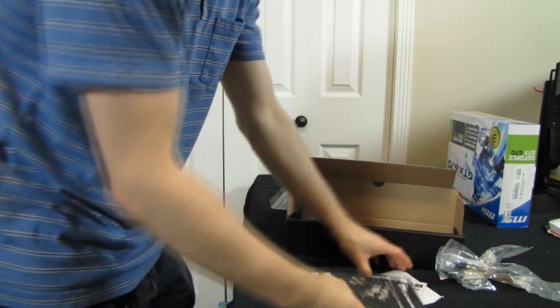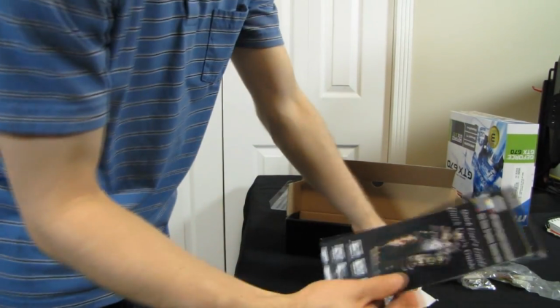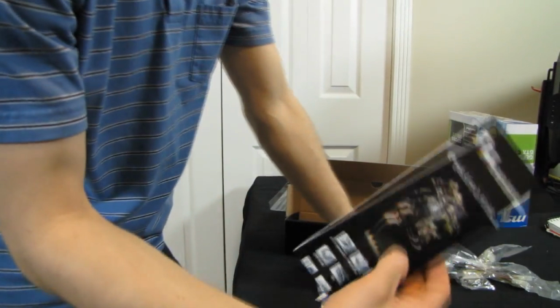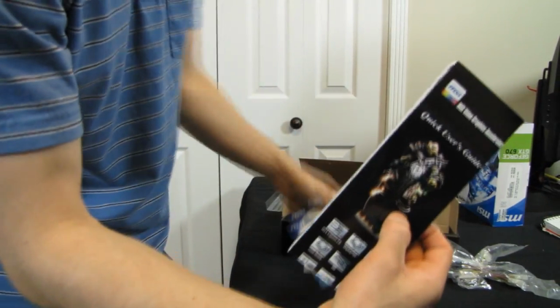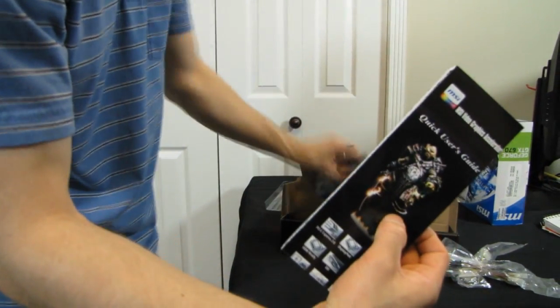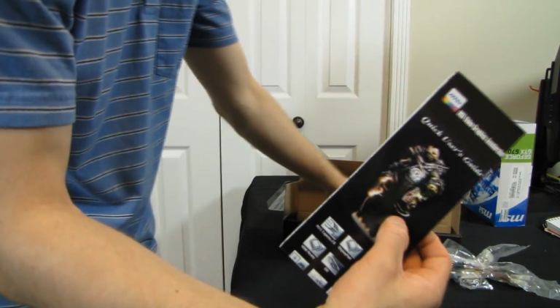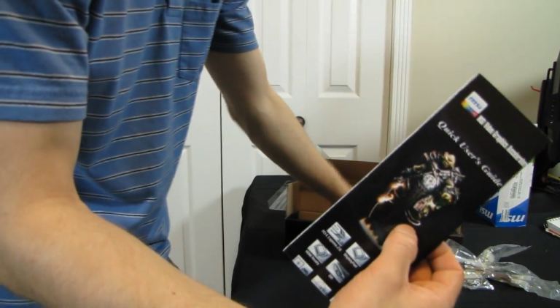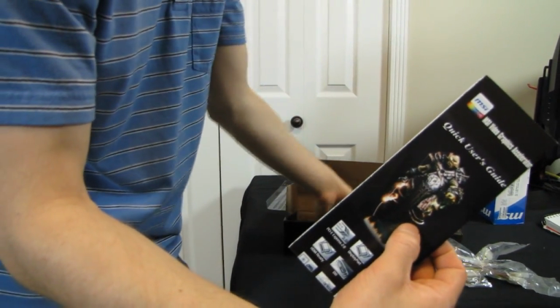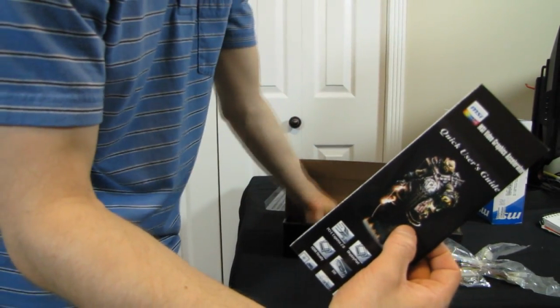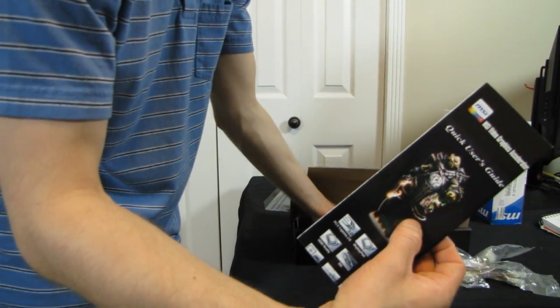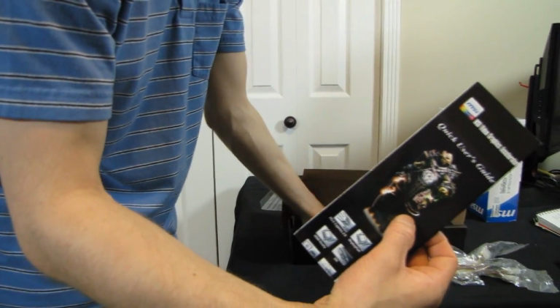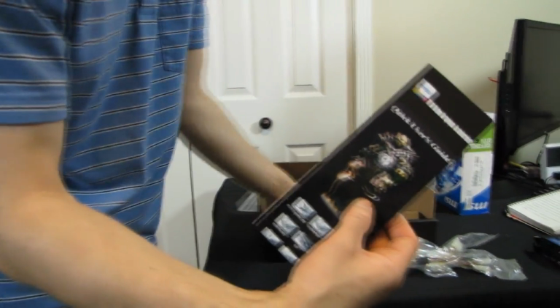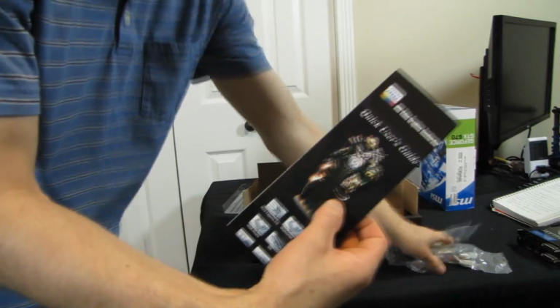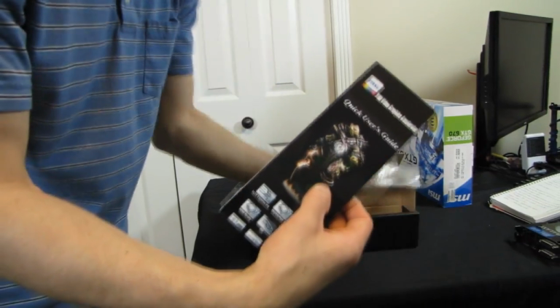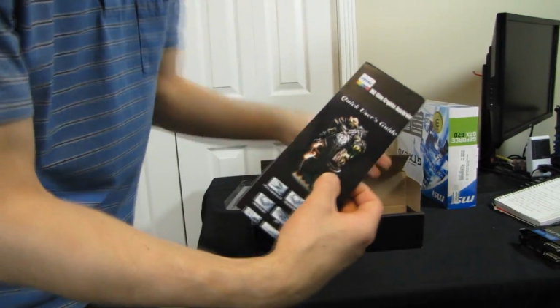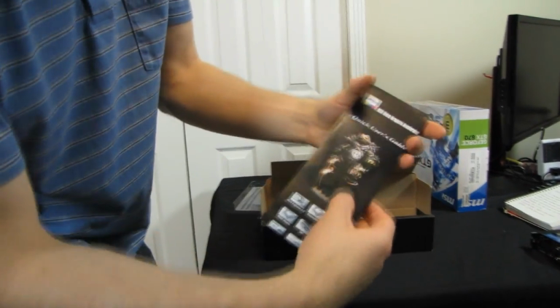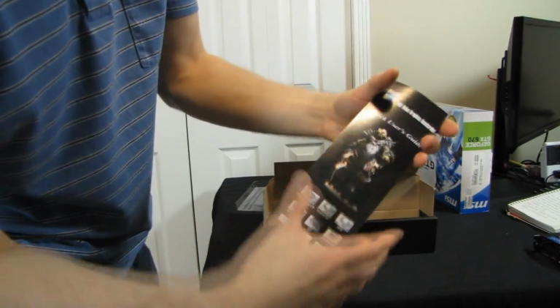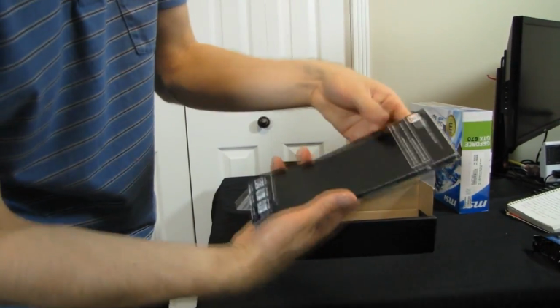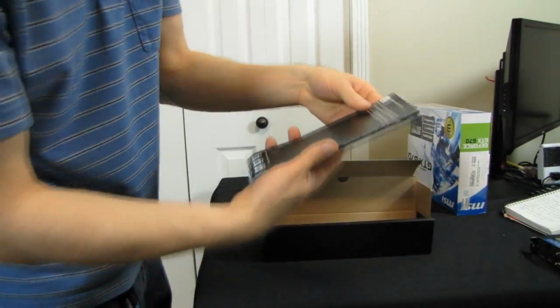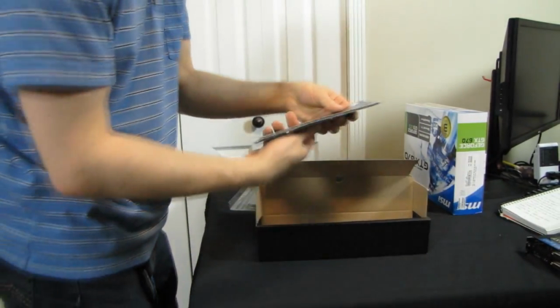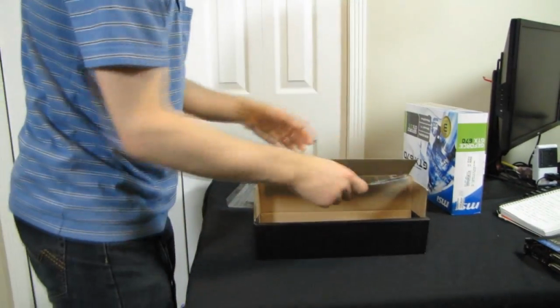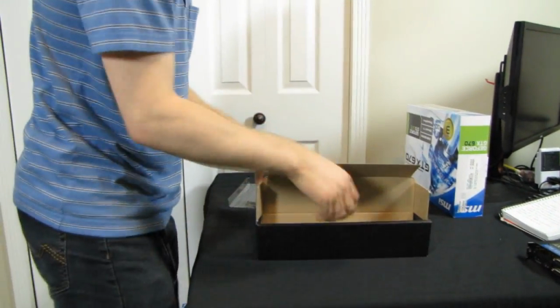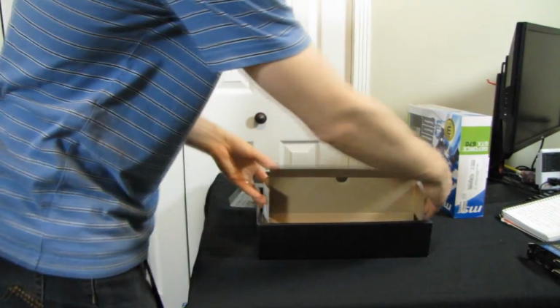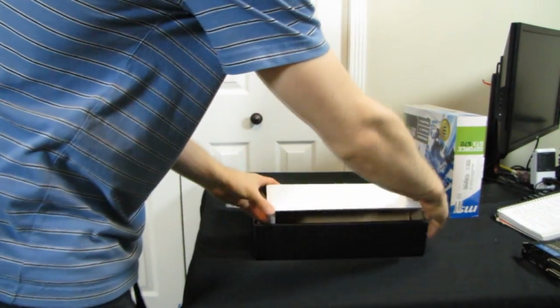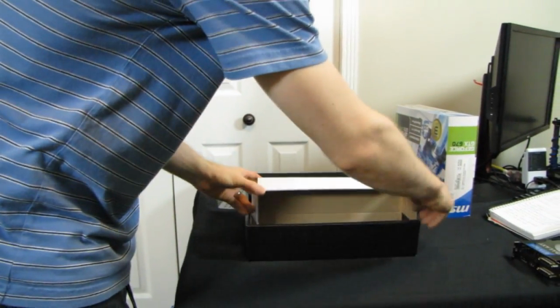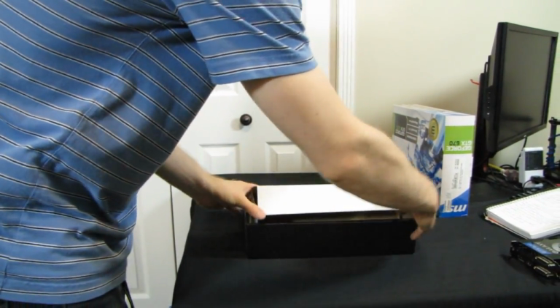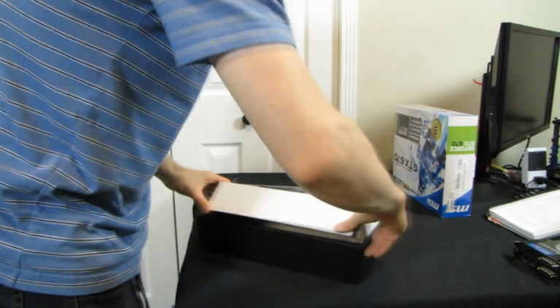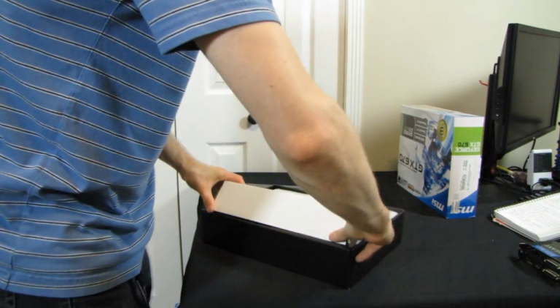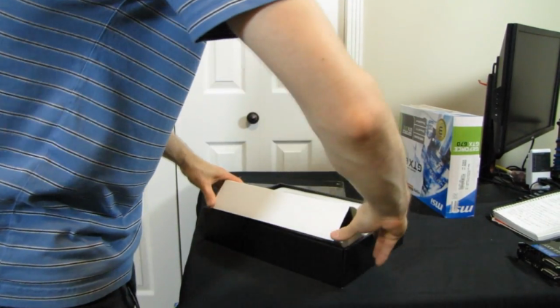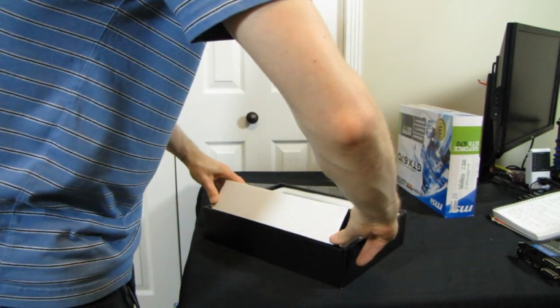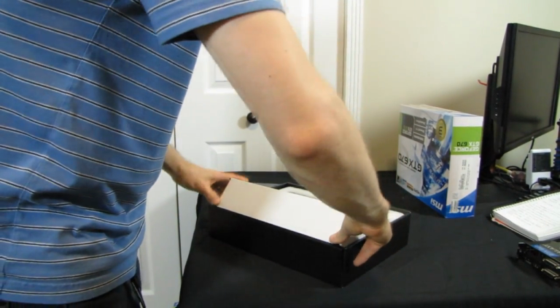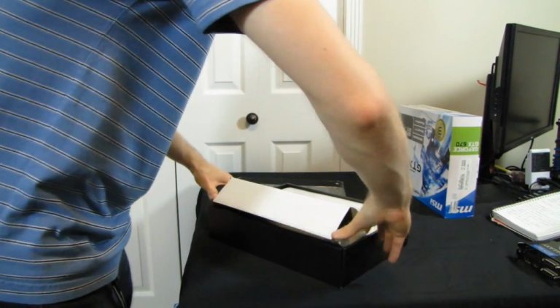This is a really old character — I don't think they've used that one since like the GeForce 6000 series. So this guide must be sort of recycled here, but you know, if it ain't broke, don't fix it, right?